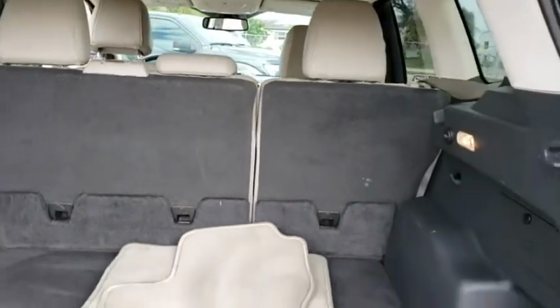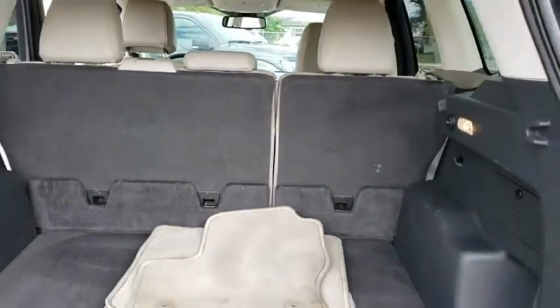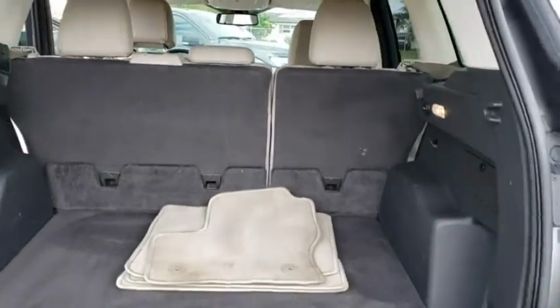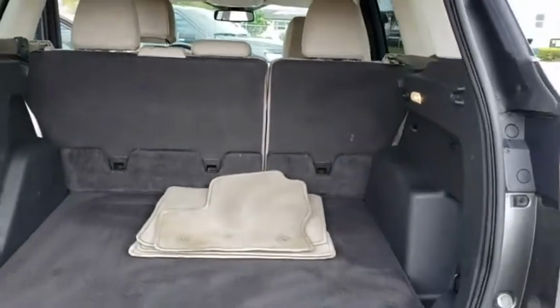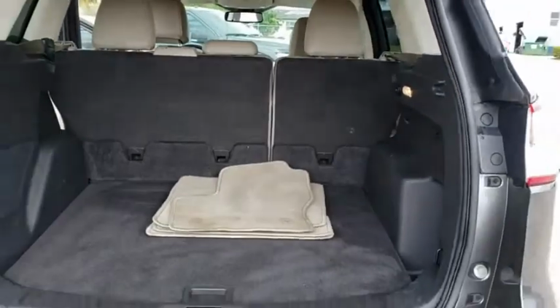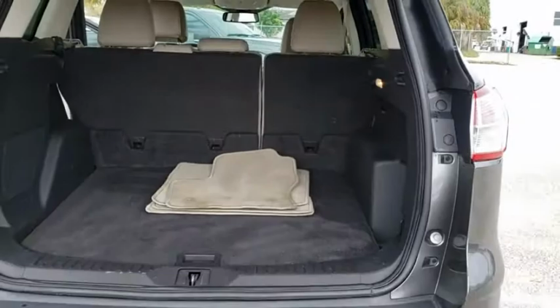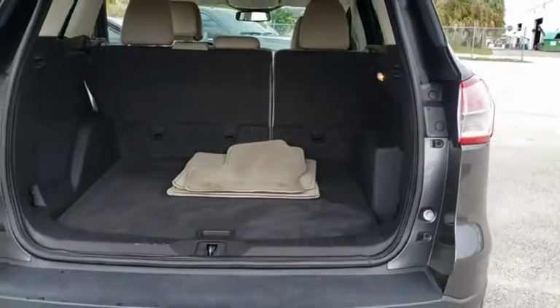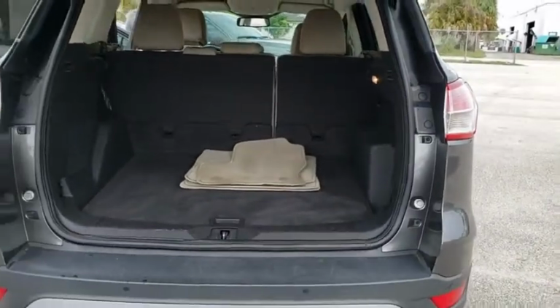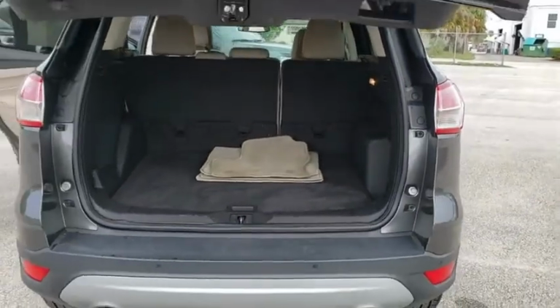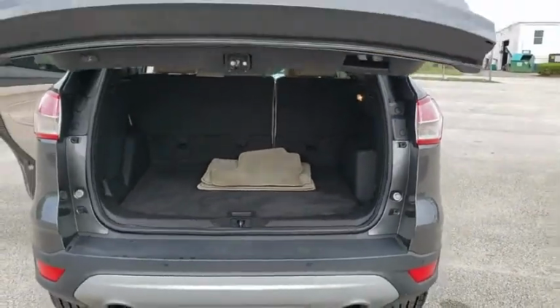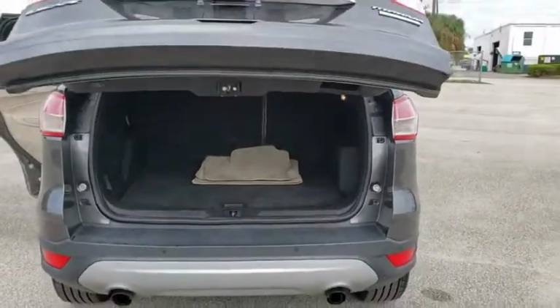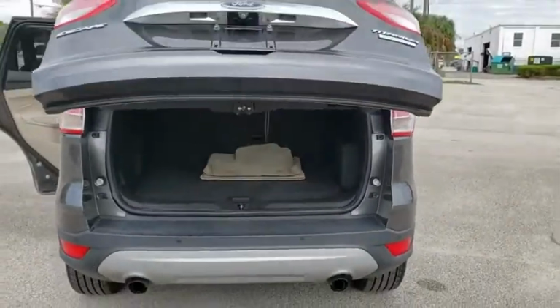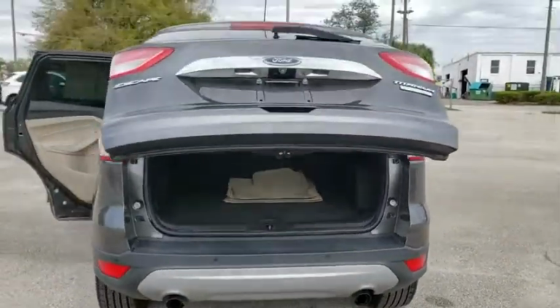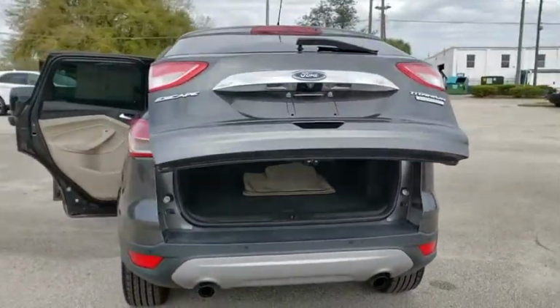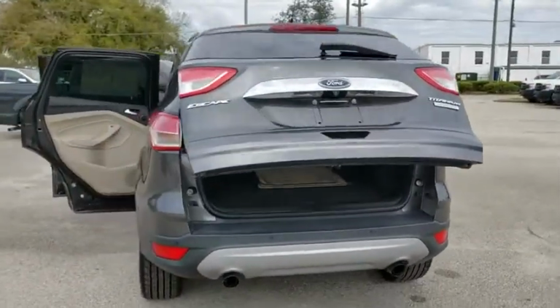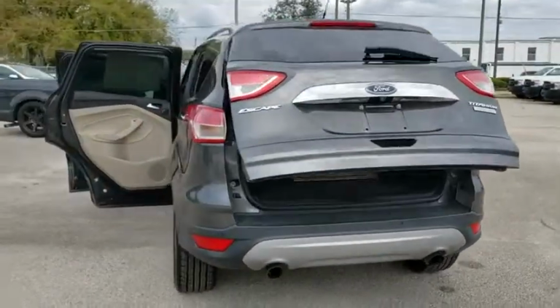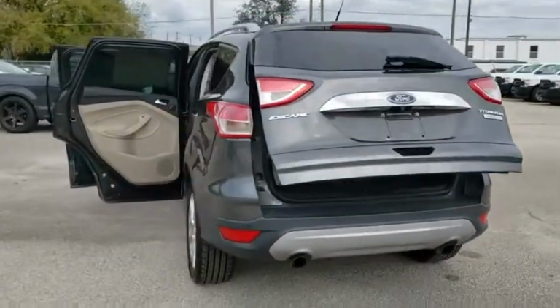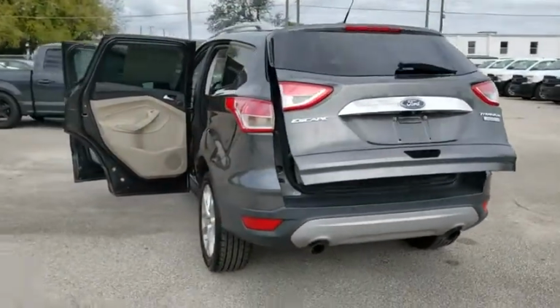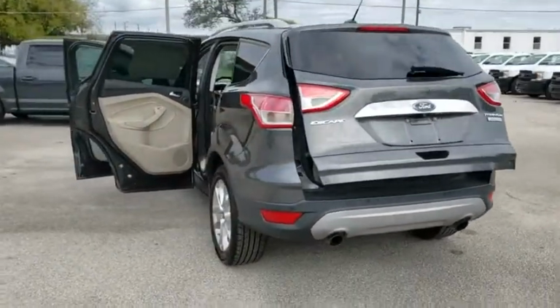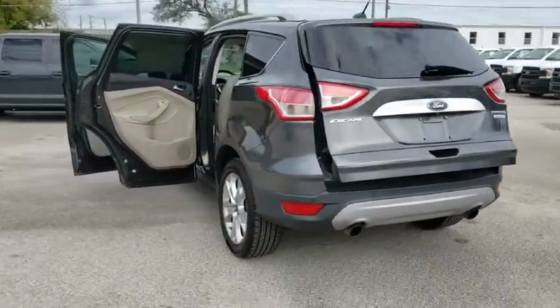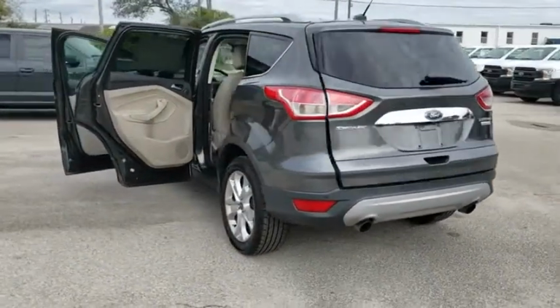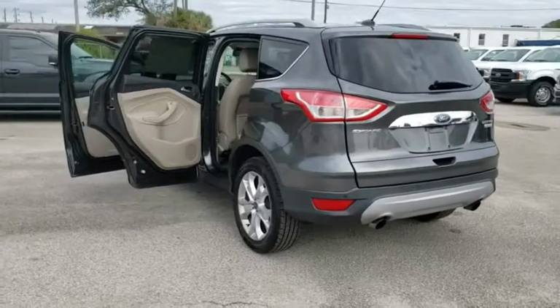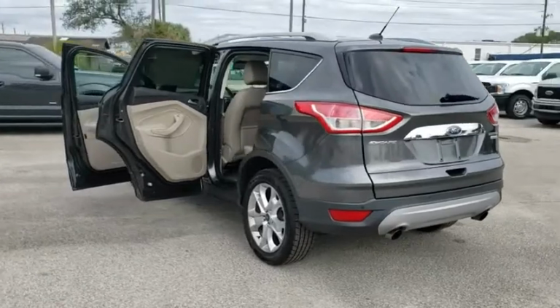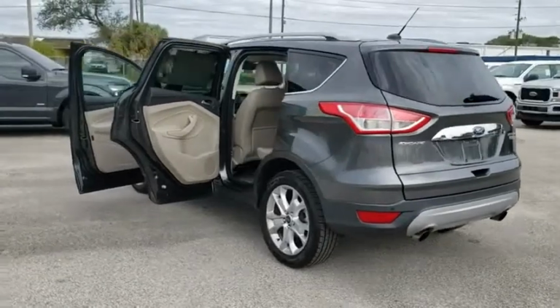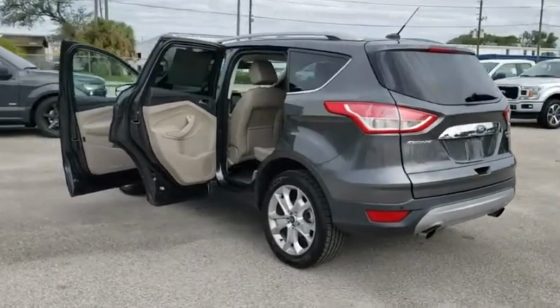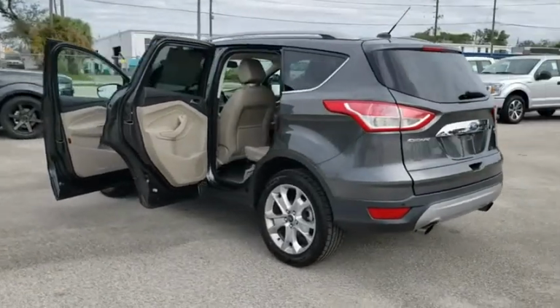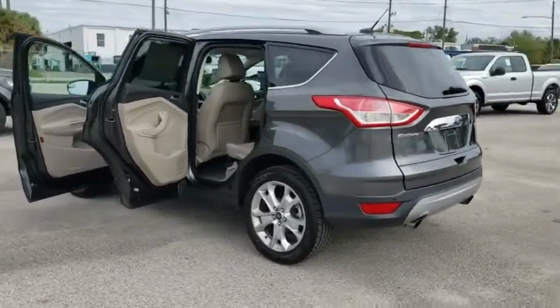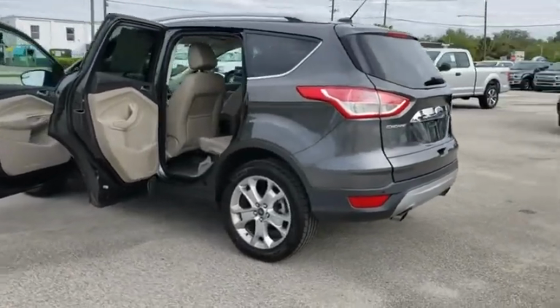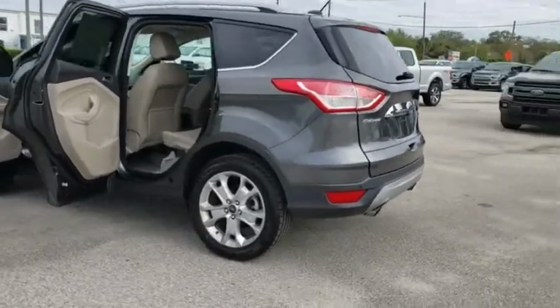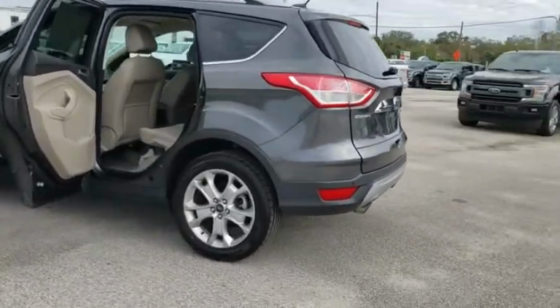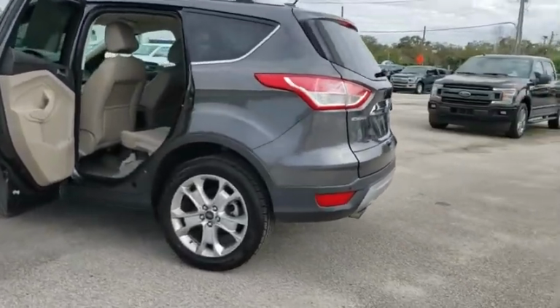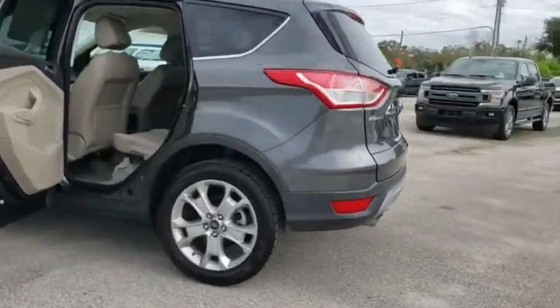power windows, compass, trip computer, heated front seat, security system, CD player, electronic stability control, fog lights, overhead console, tachometer.